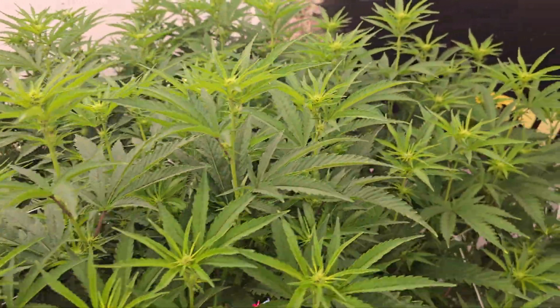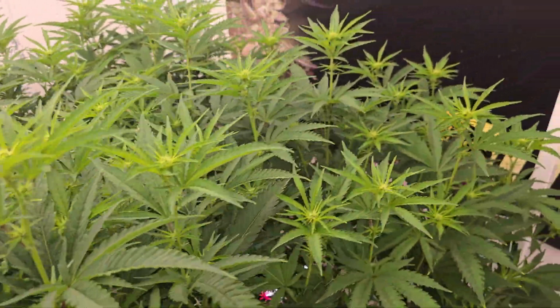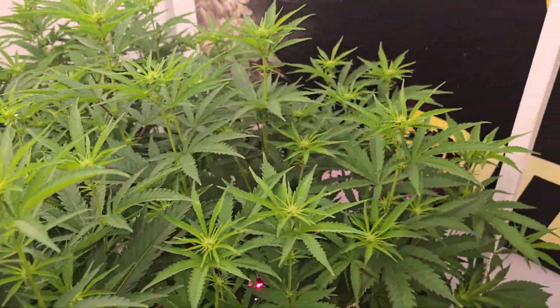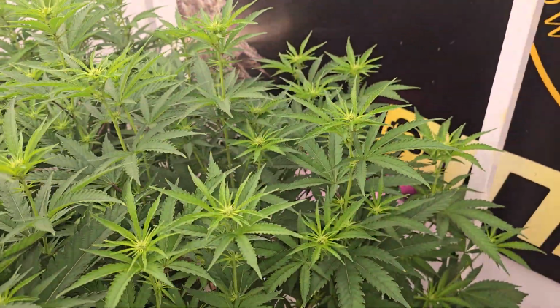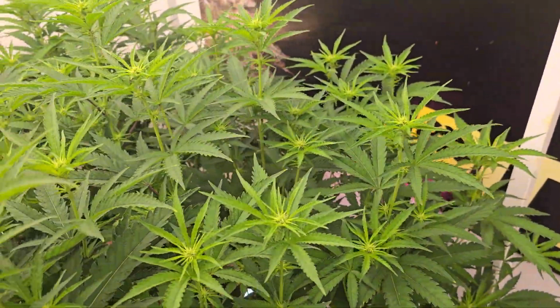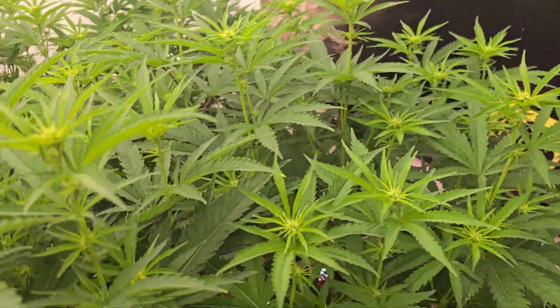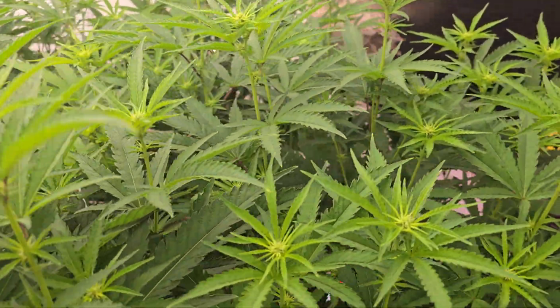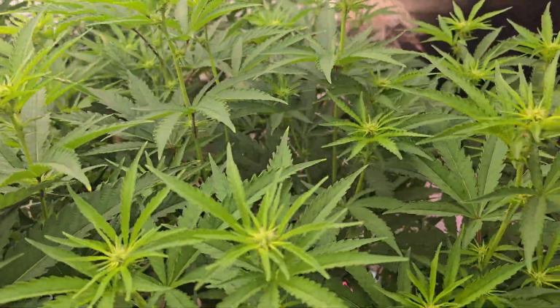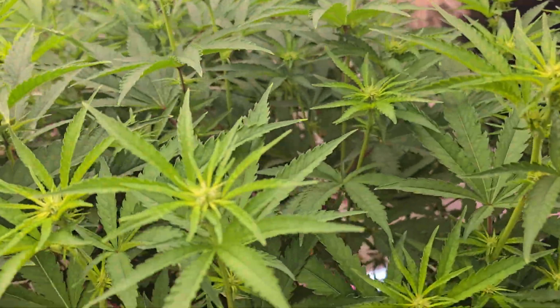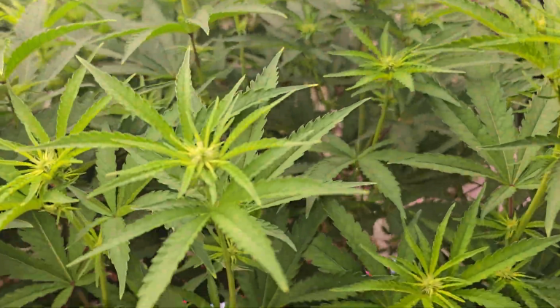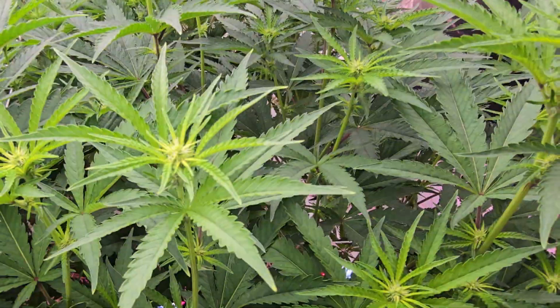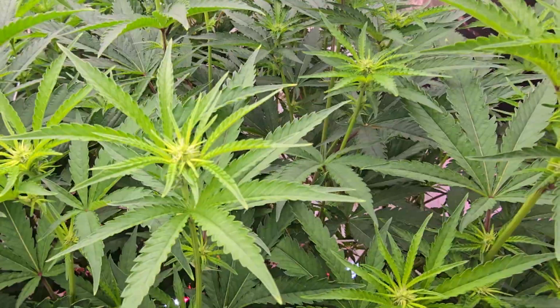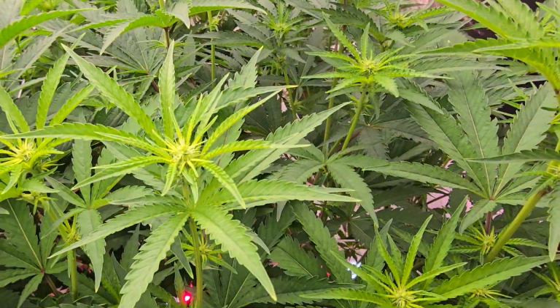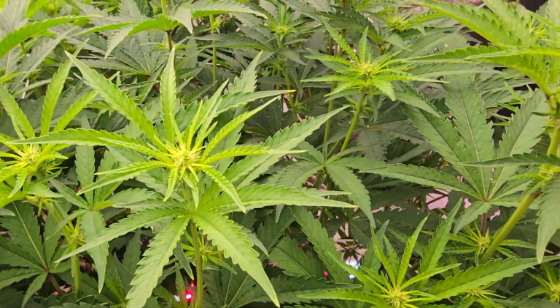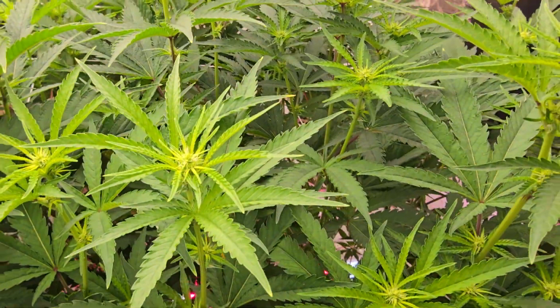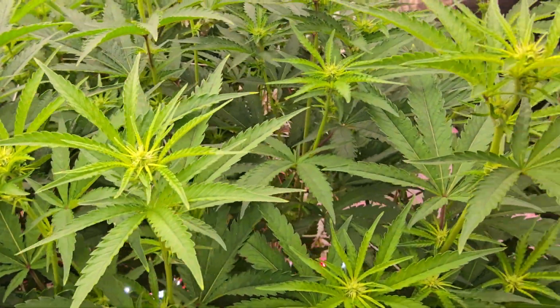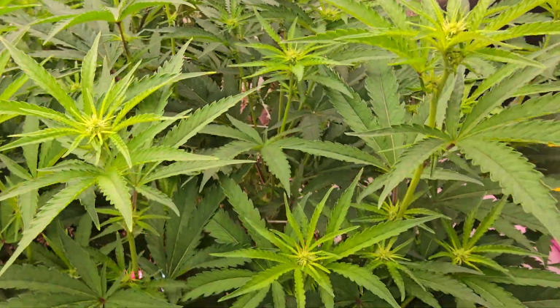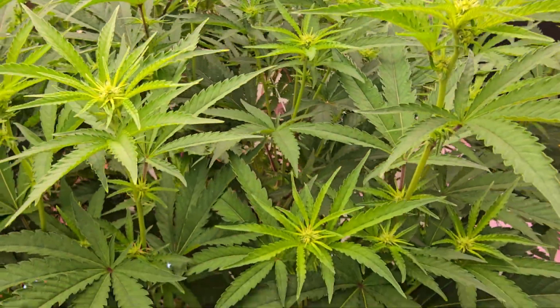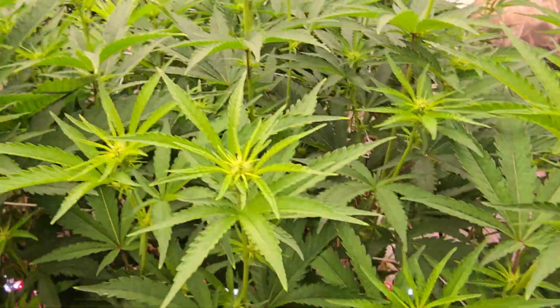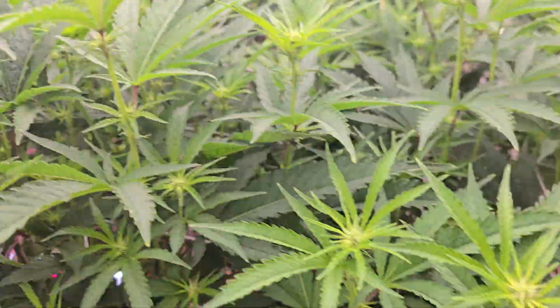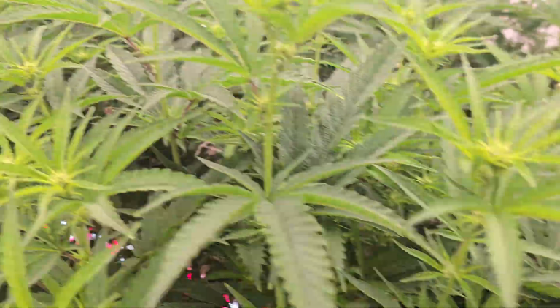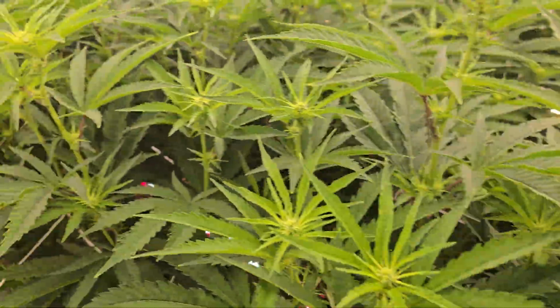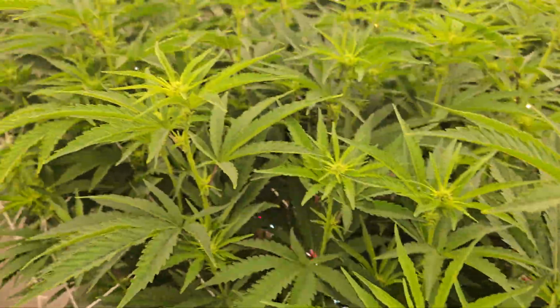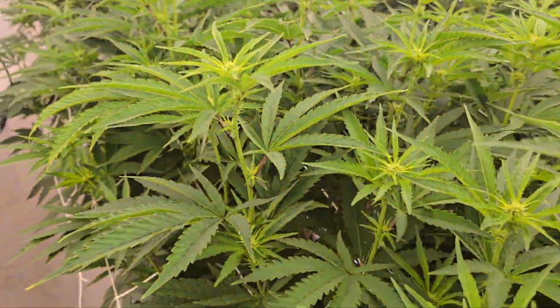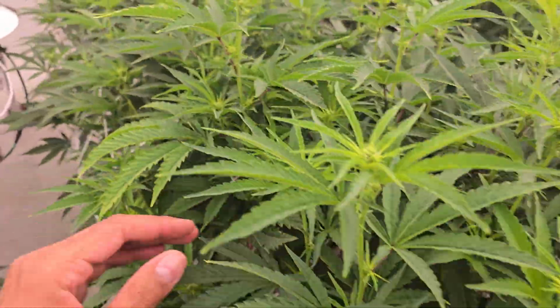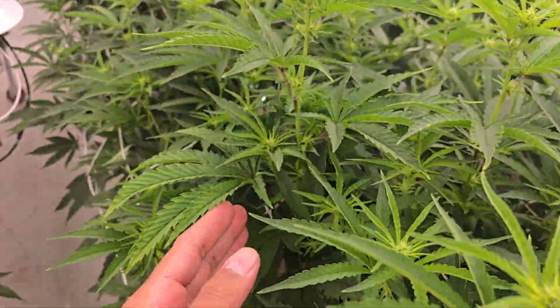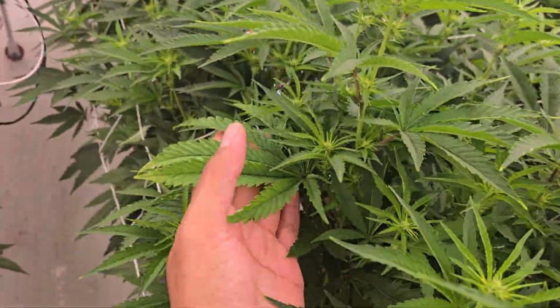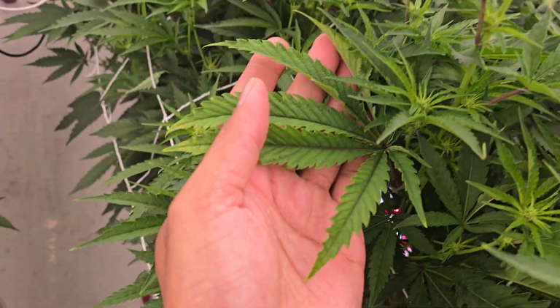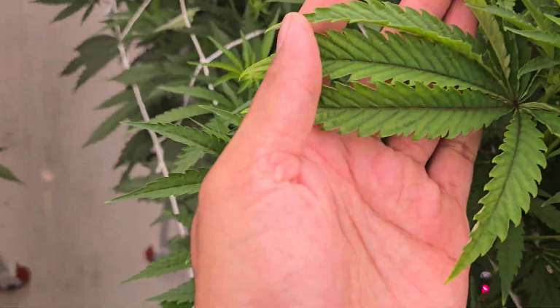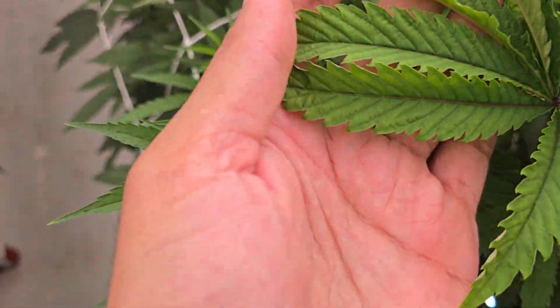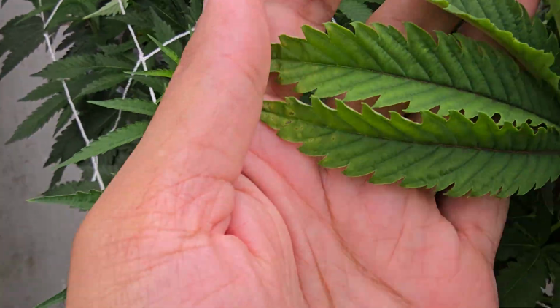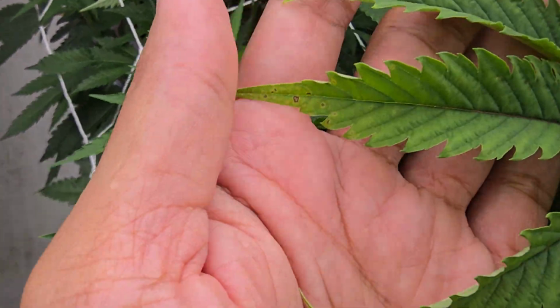I'm basically going through and checking the health of the plants, the leaves, making sure there's no deficiencies — like this for example.